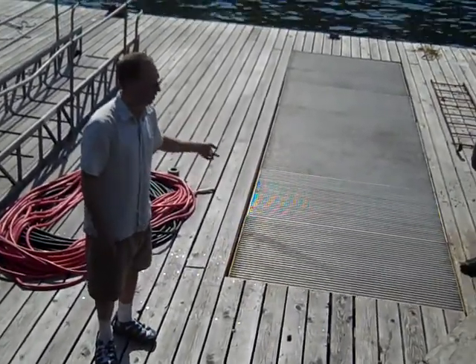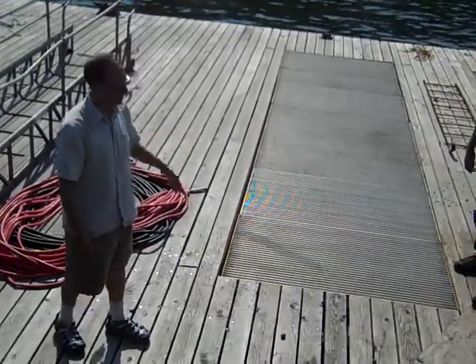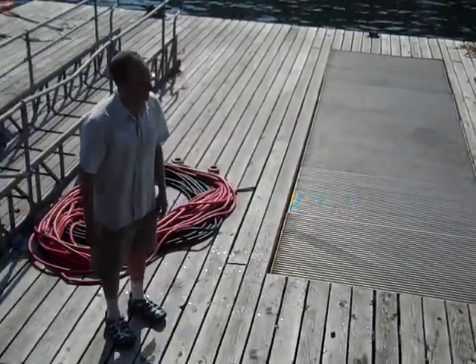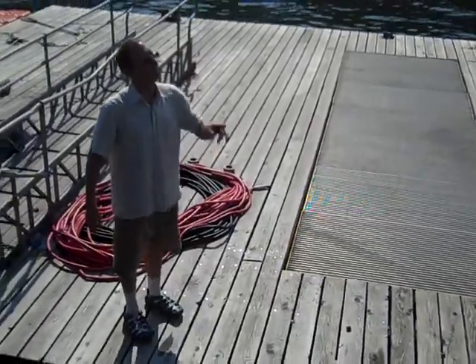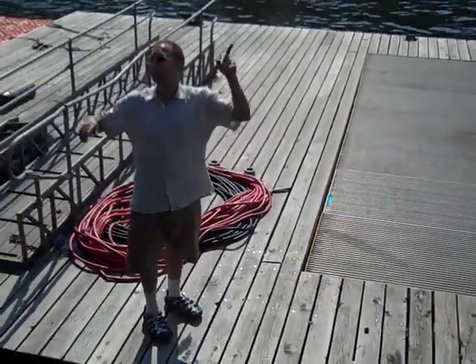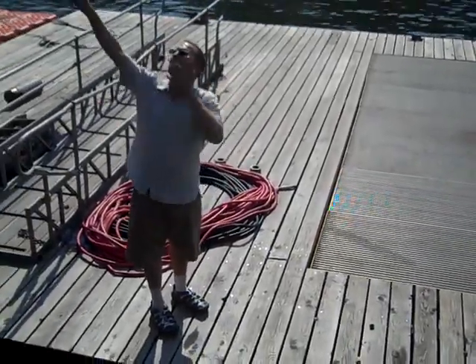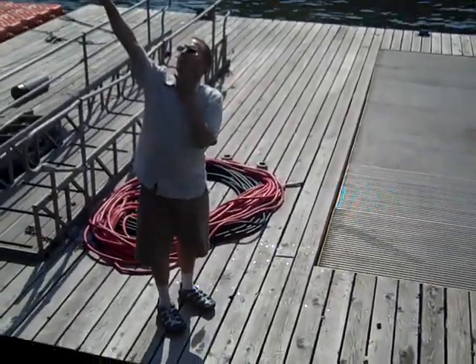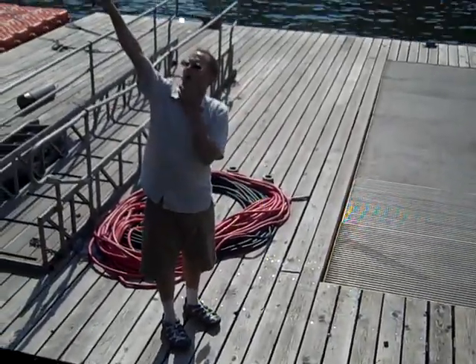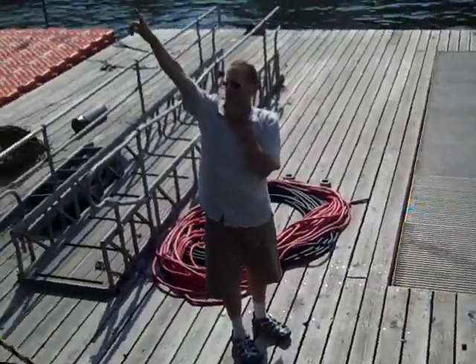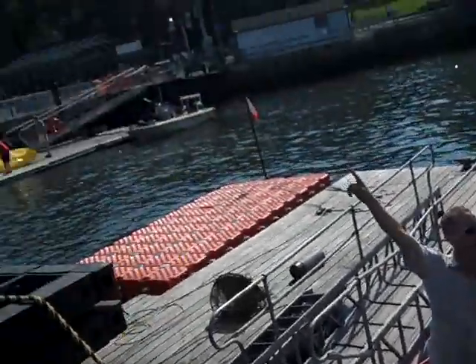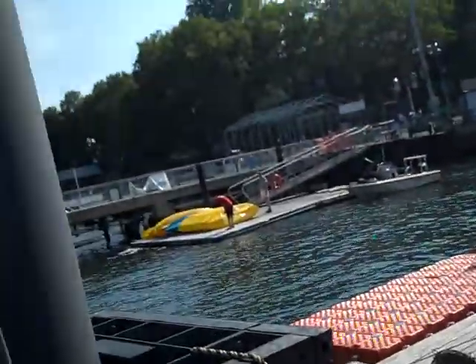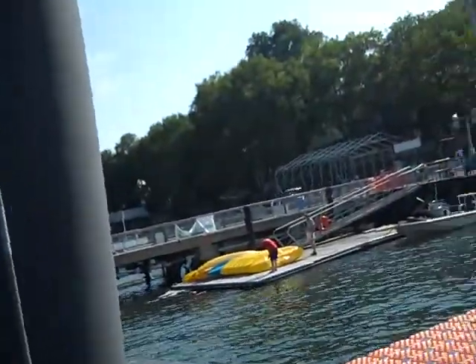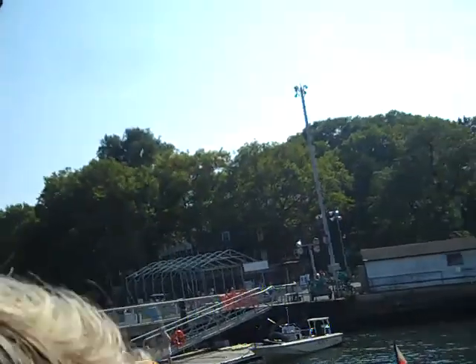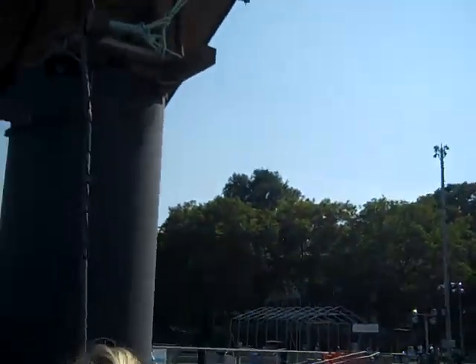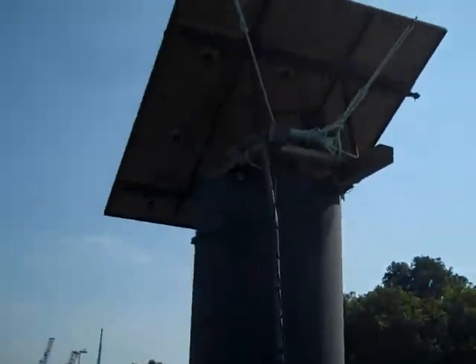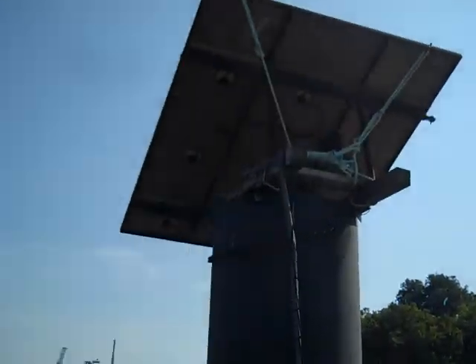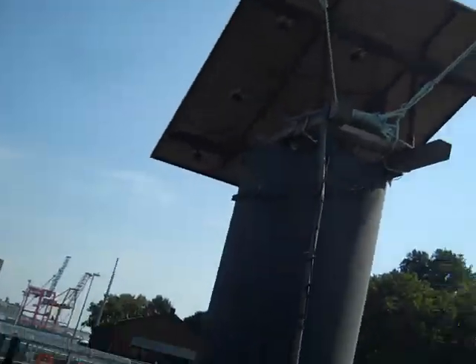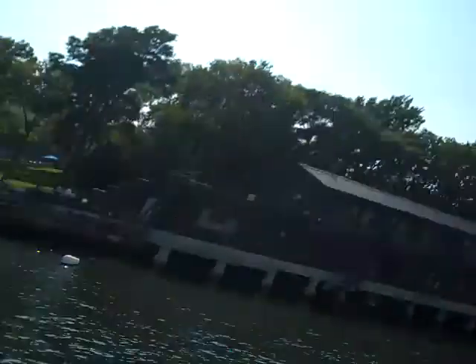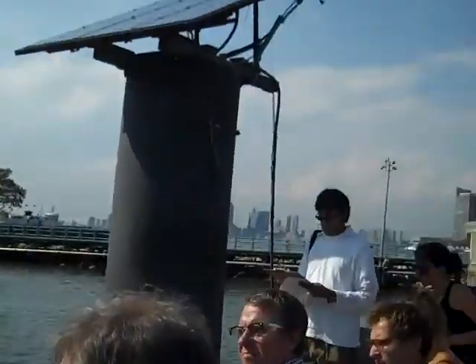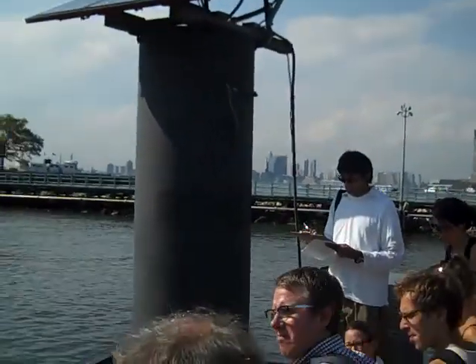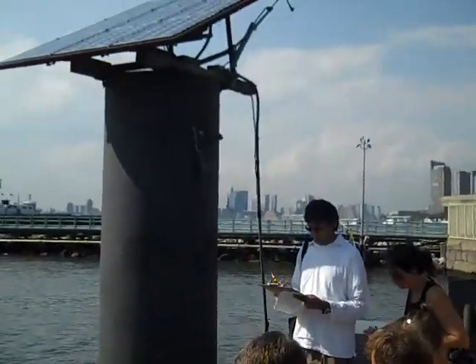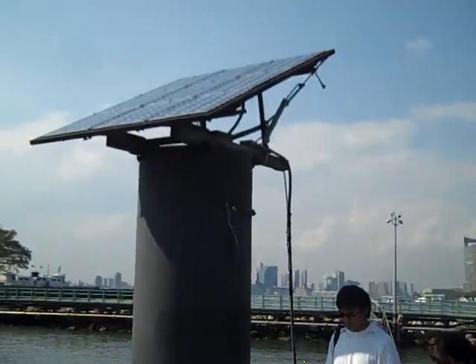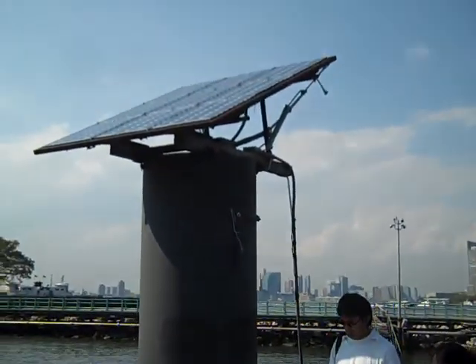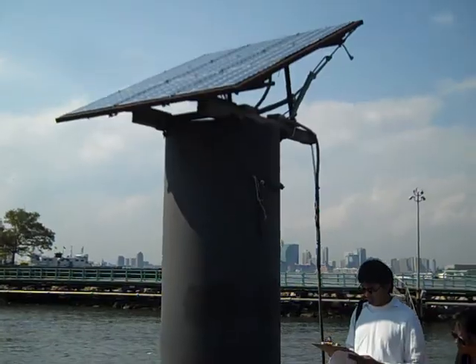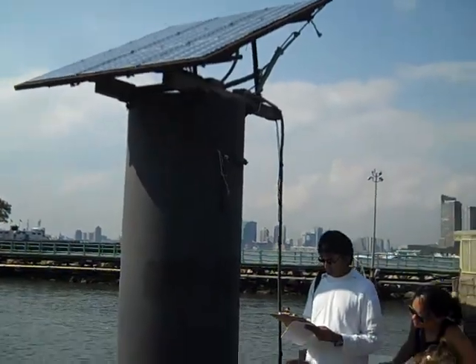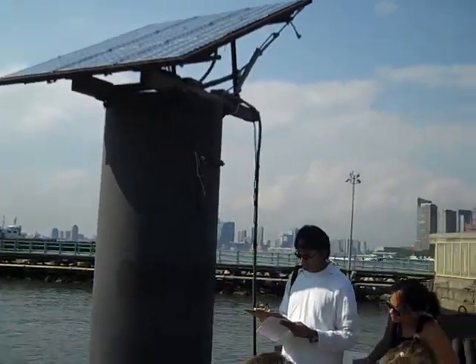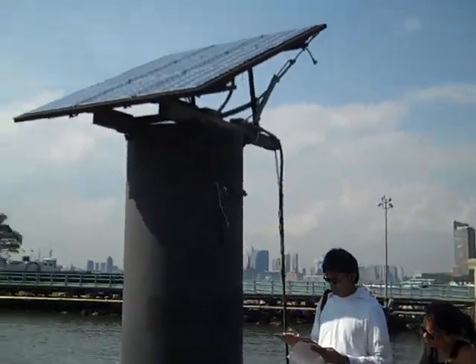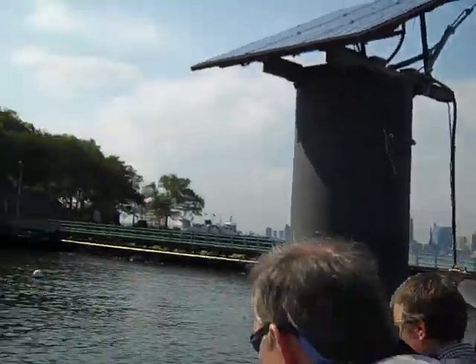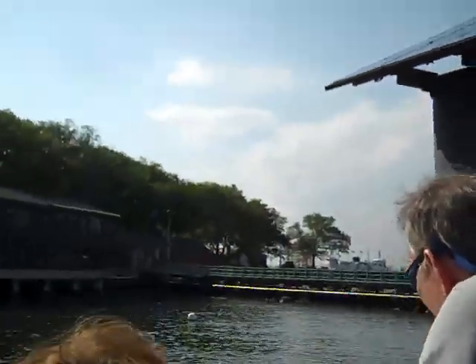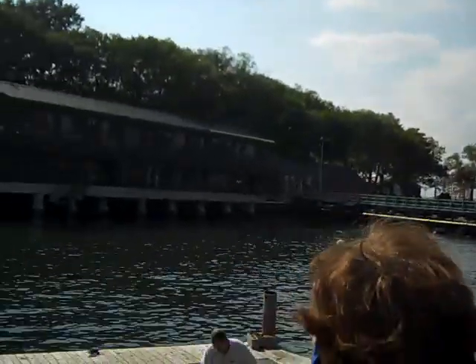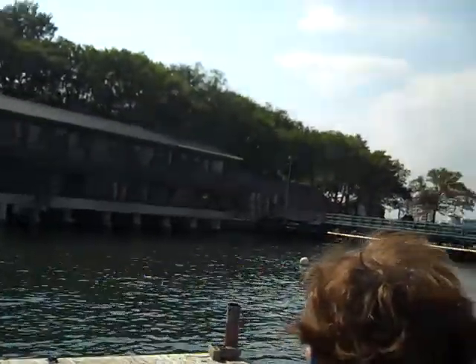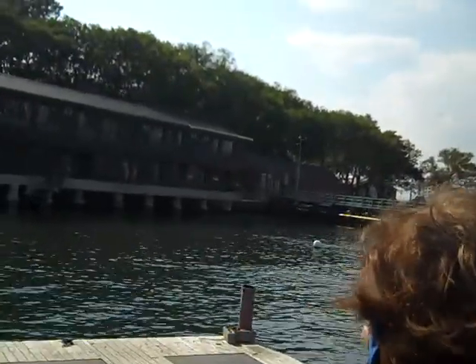The whole thing cost about $80,000, and we put in some solar arrays to help power the pump. Solar arrays power the pump.